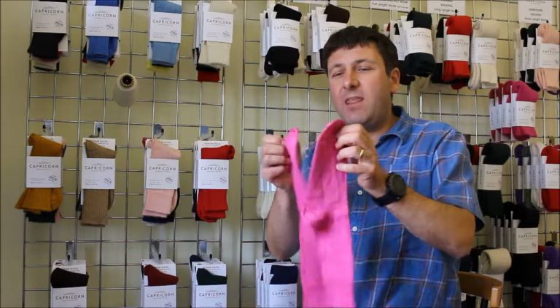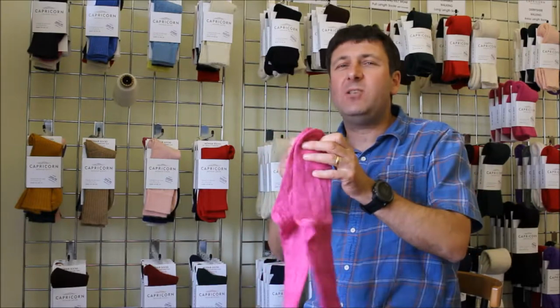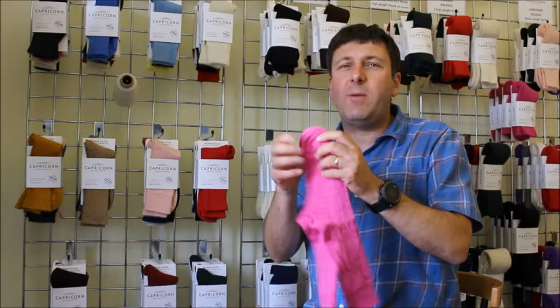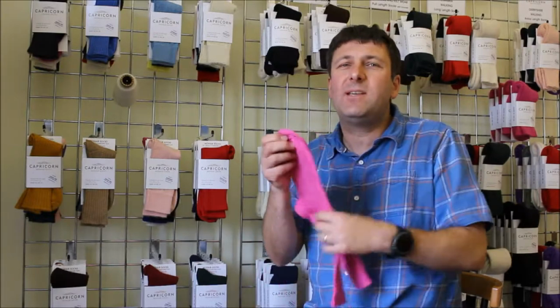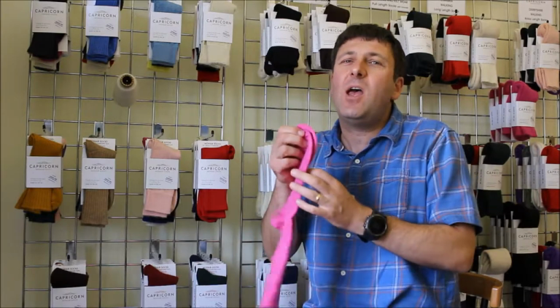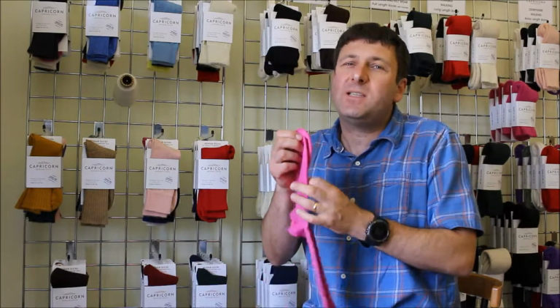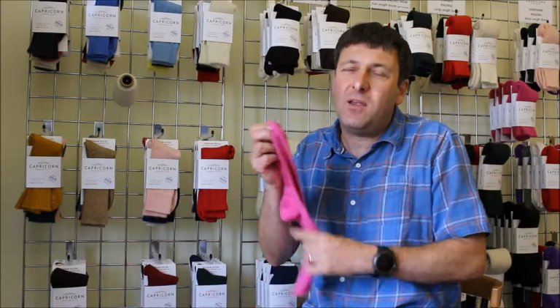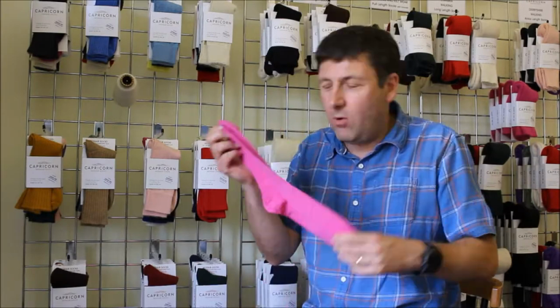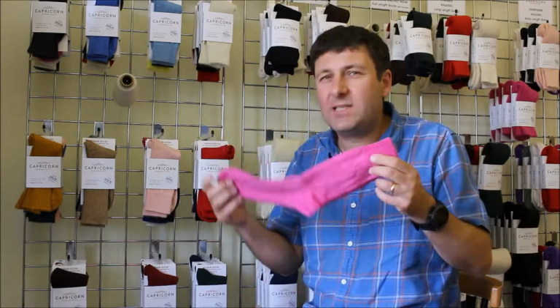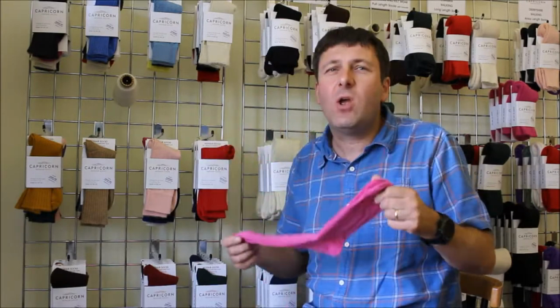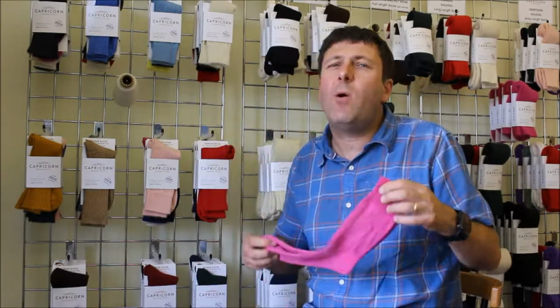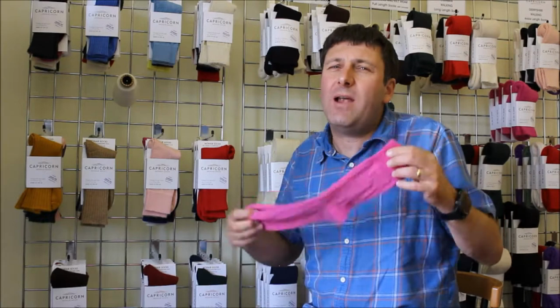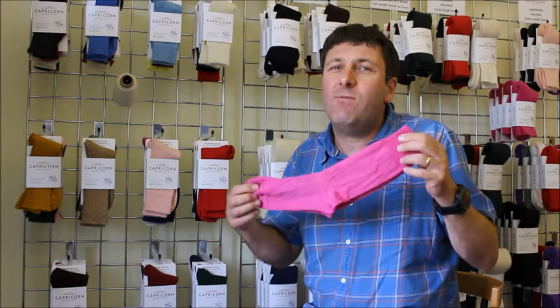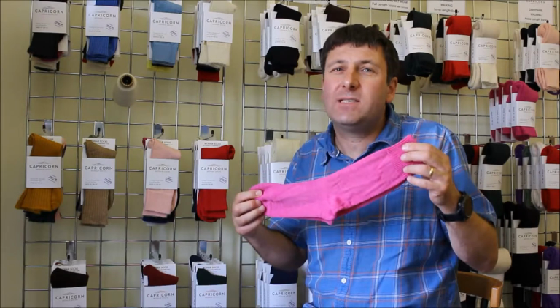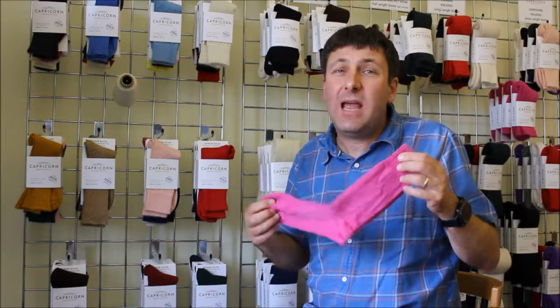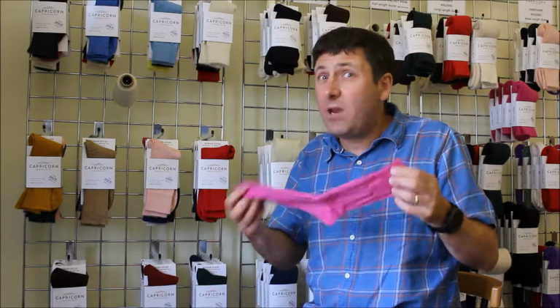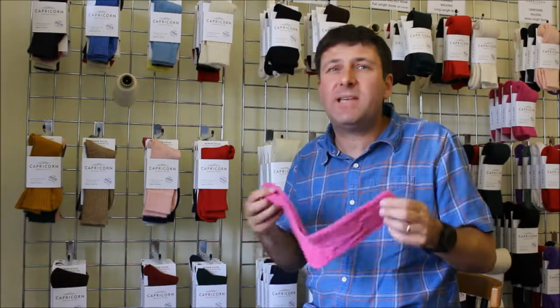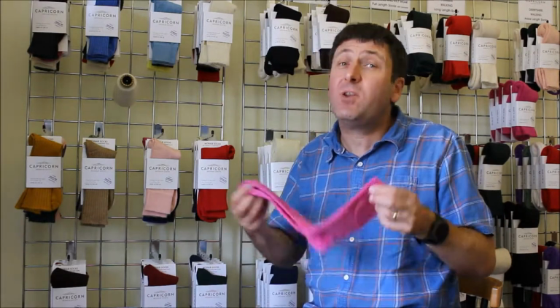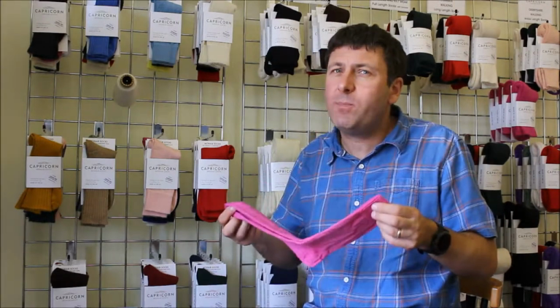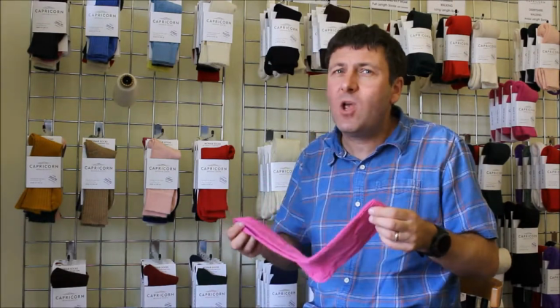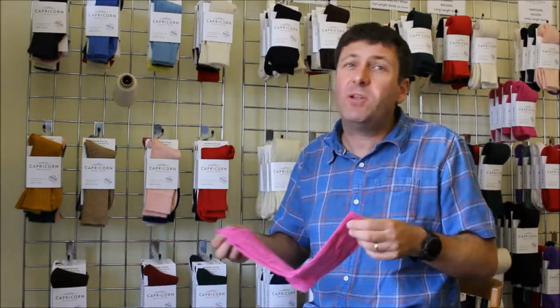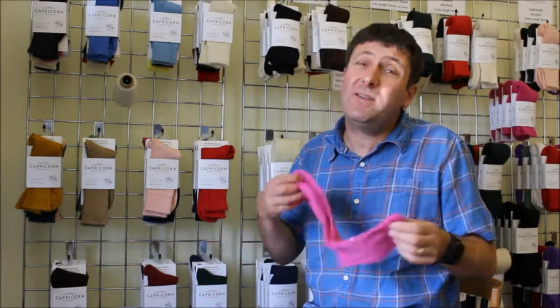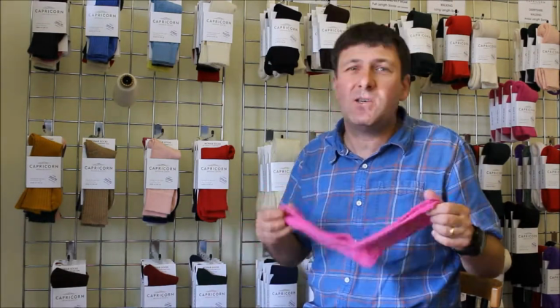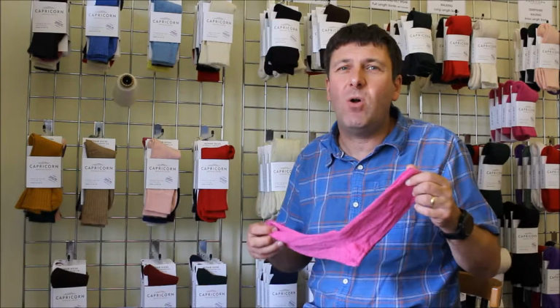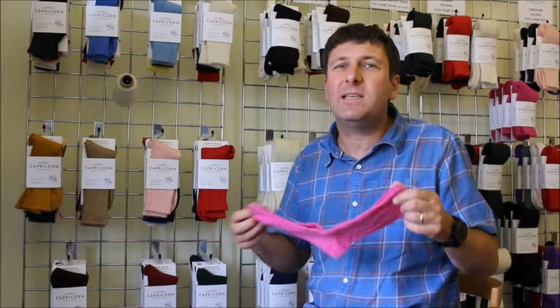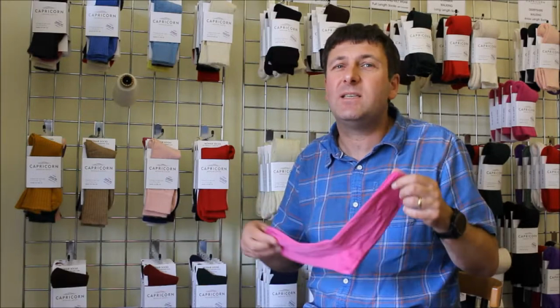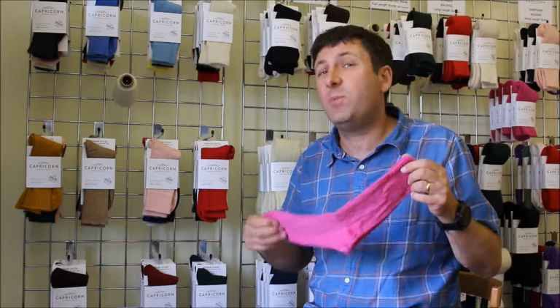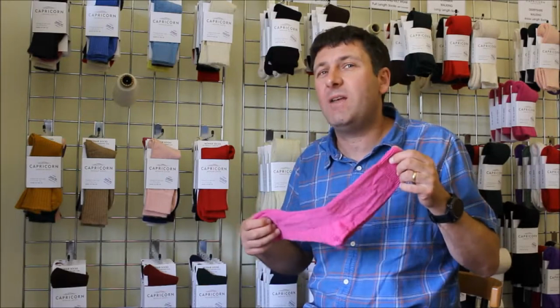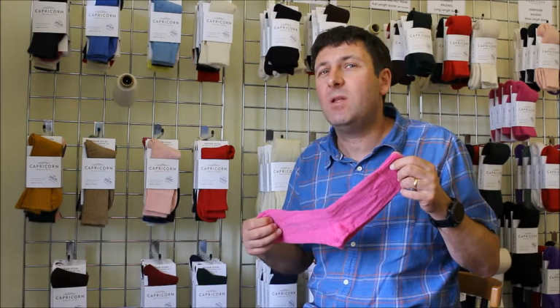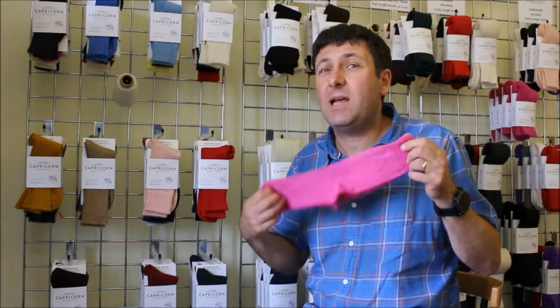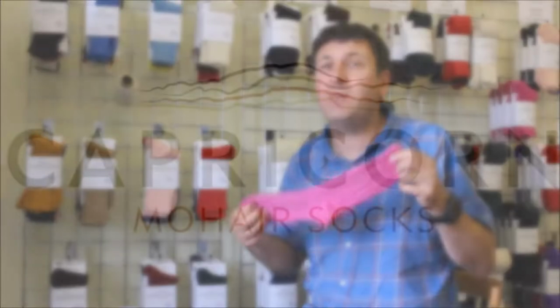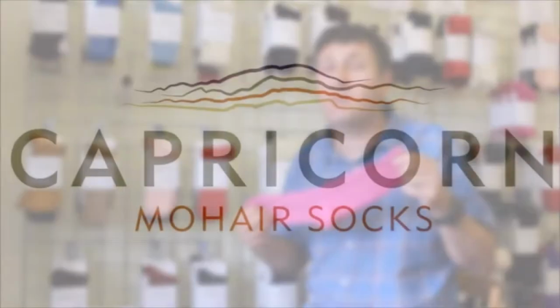So this is our Surrey — our thin business or dress sock, and also our everyday sock. Have a look at our website for the different color options, or alternatively give us a call and we can discuss the different options available in our Surrey sock.